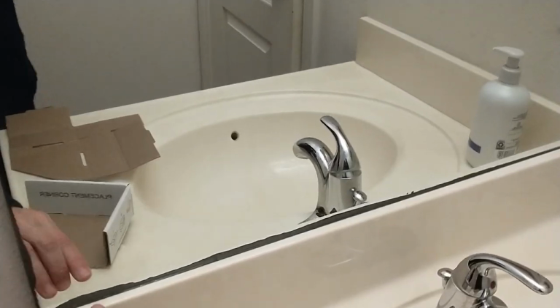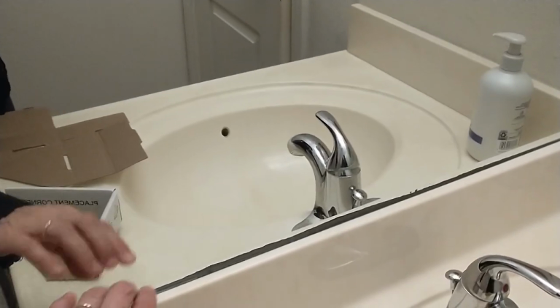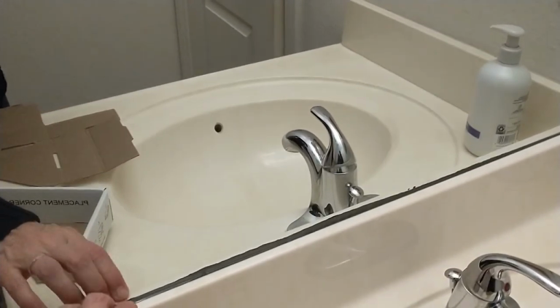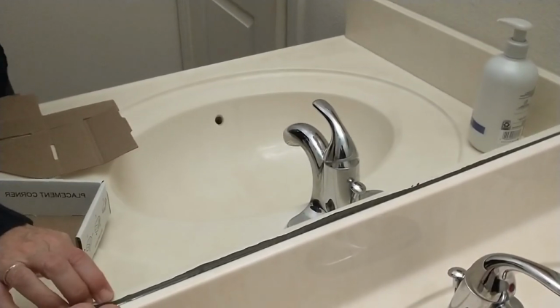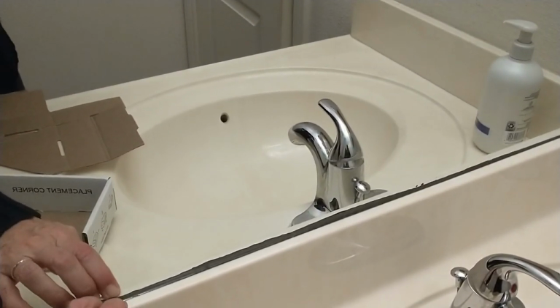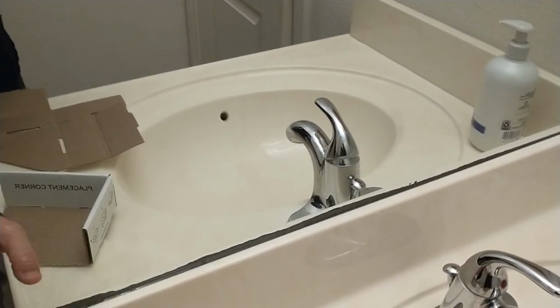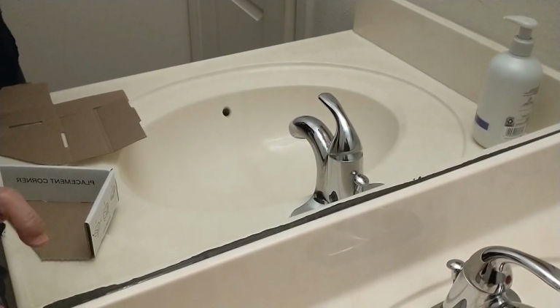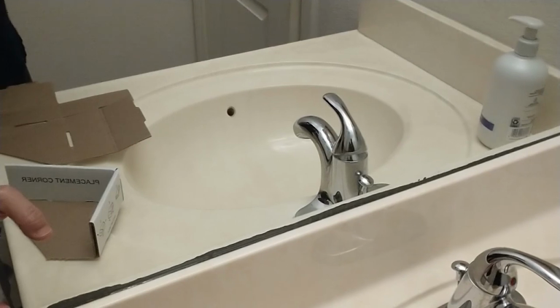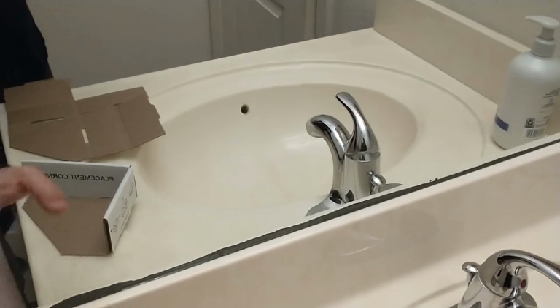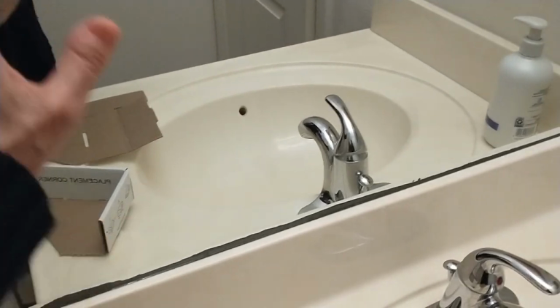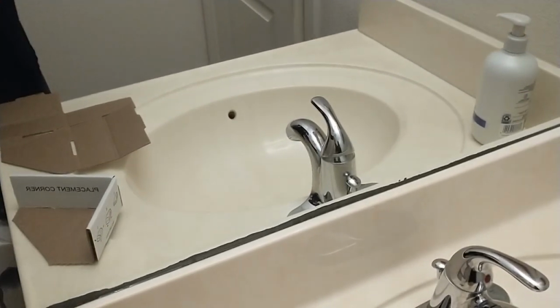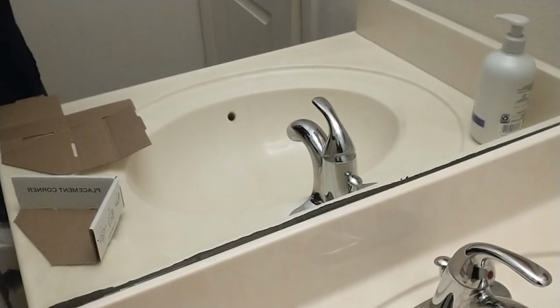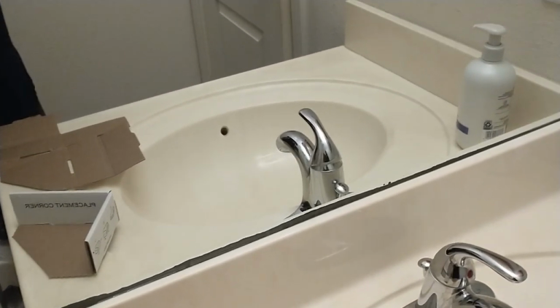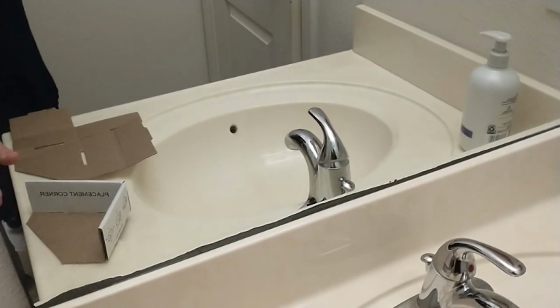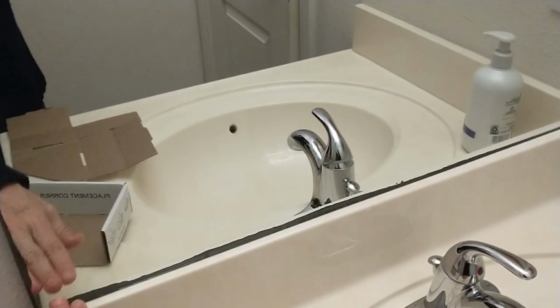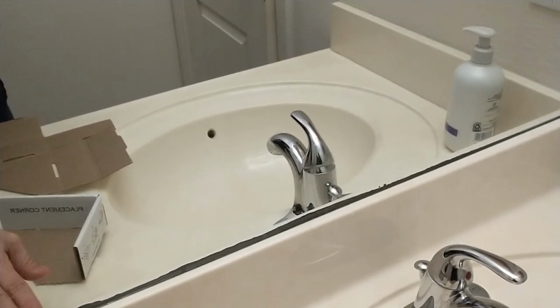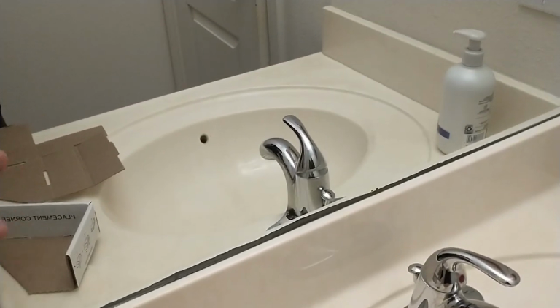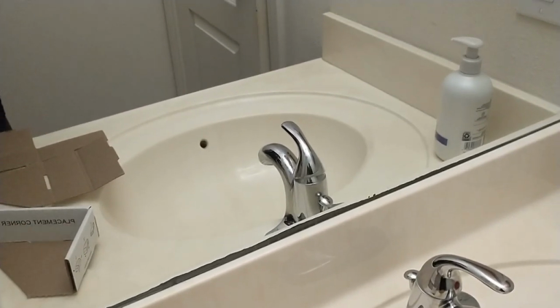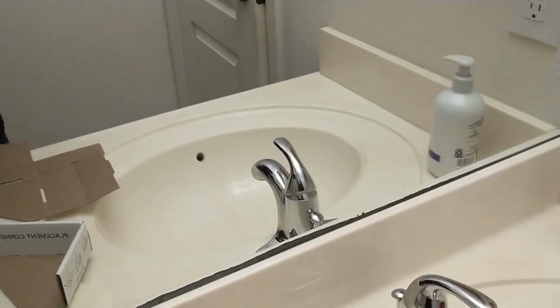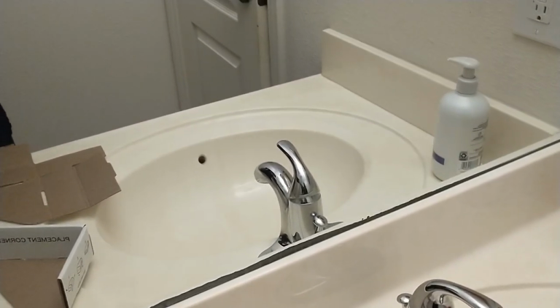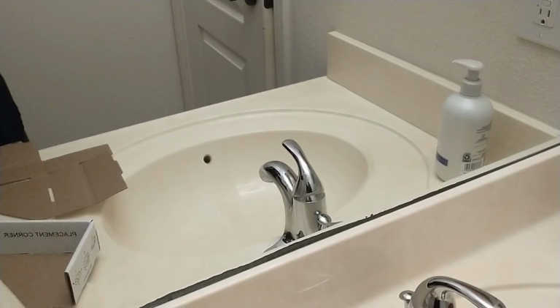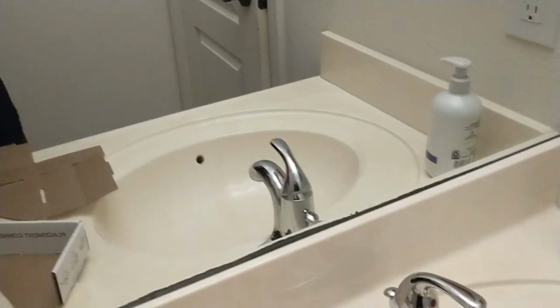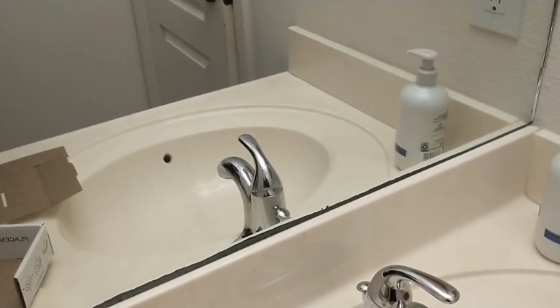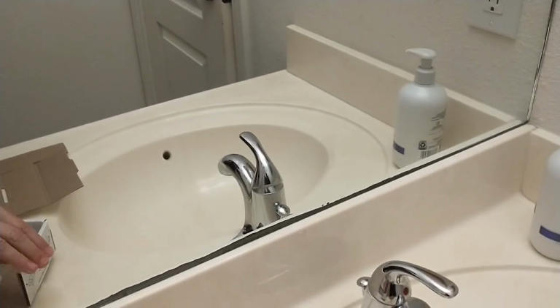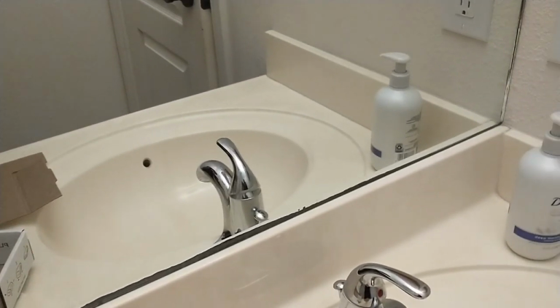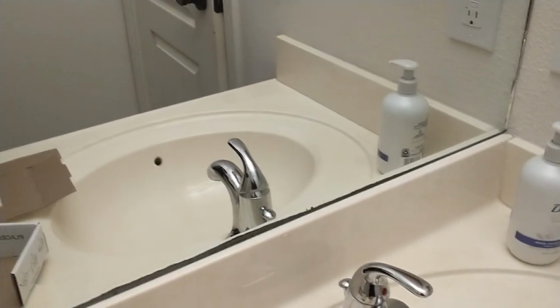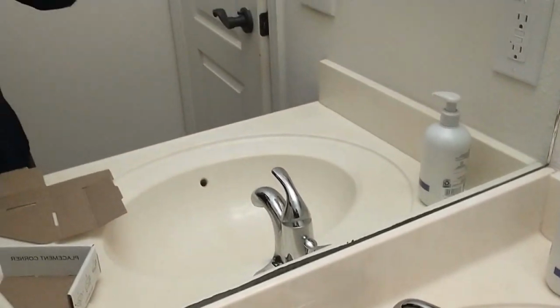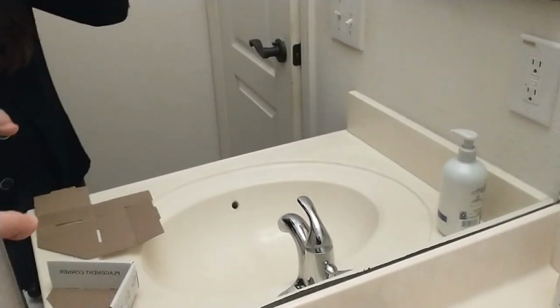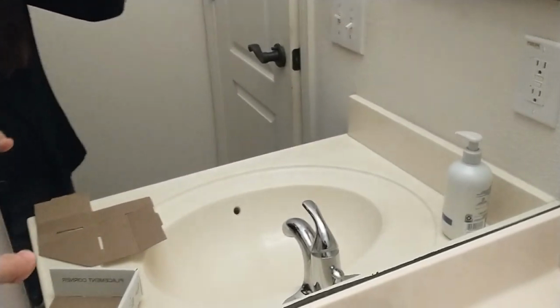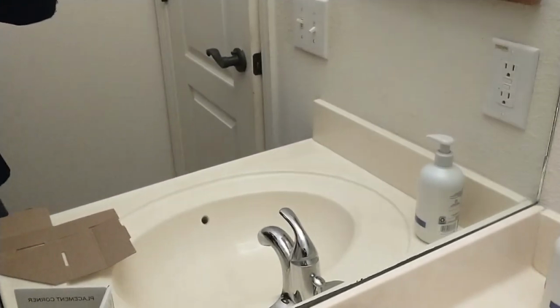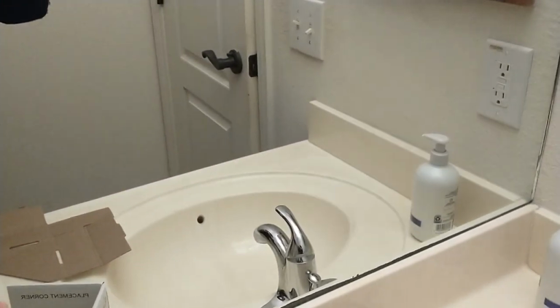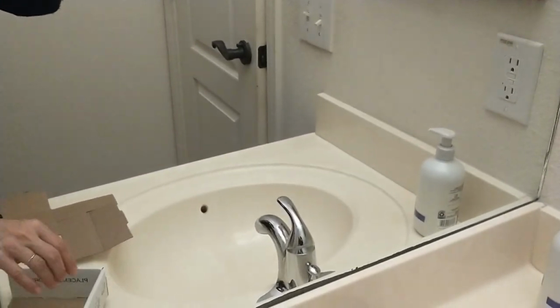We have a backsplash that we can just rest our frame on and then push it back. If you don't have a backsplash and your mirror is just hanging in the air, hold the frame up and get it exactly where you want it to be.